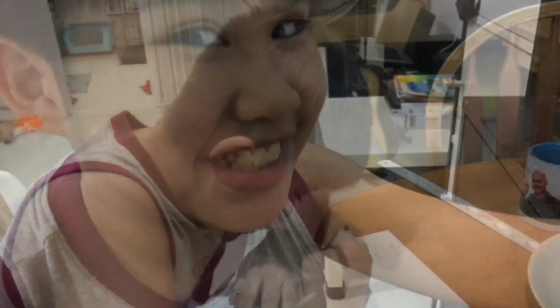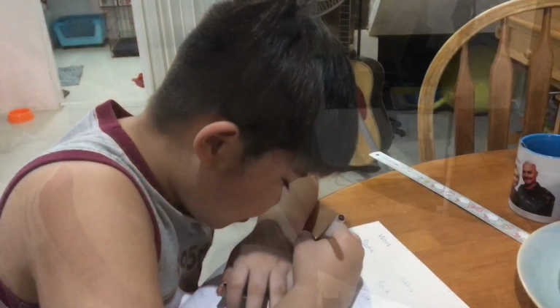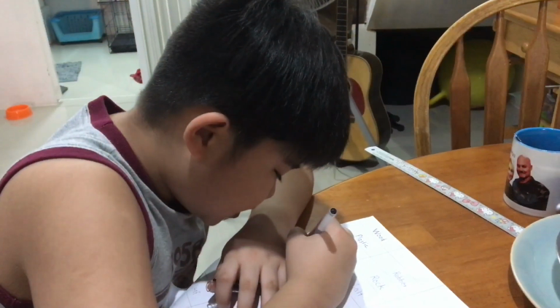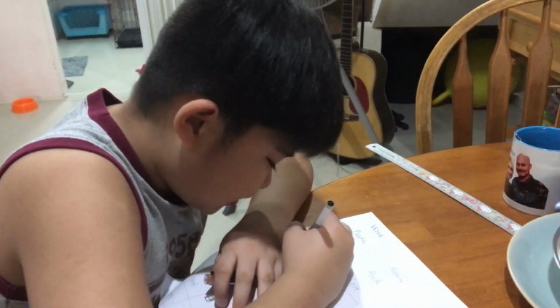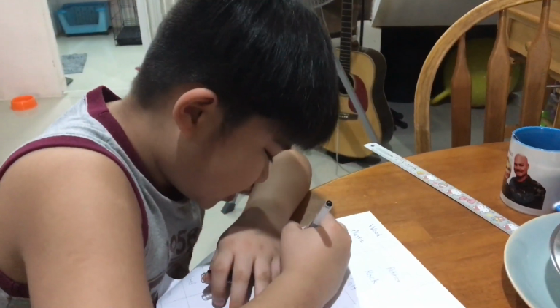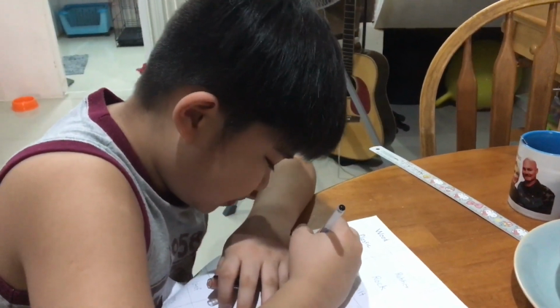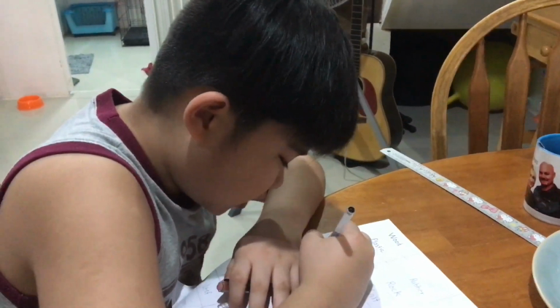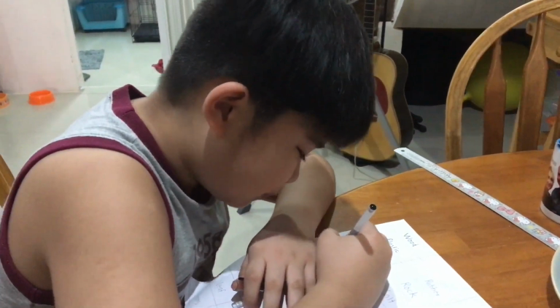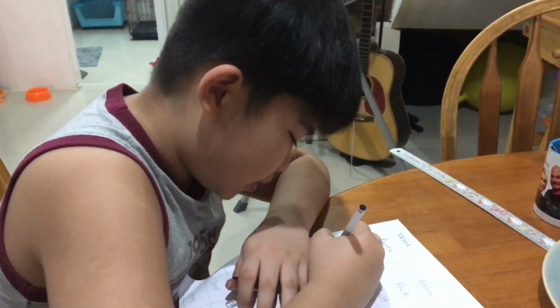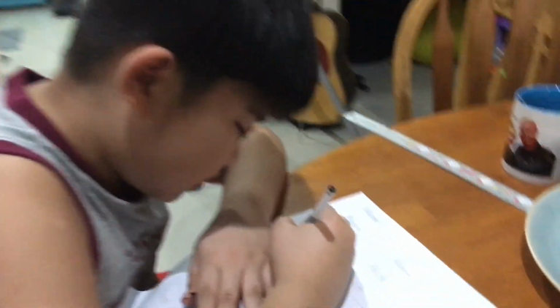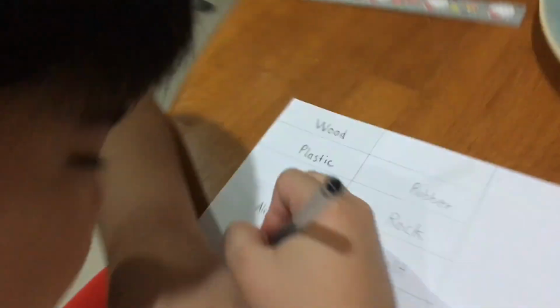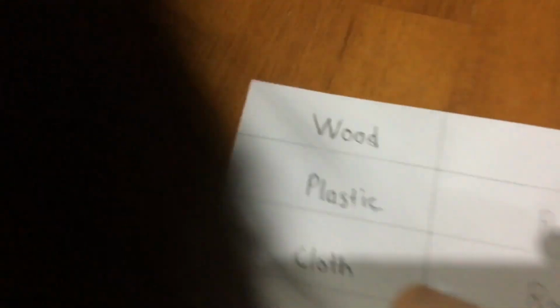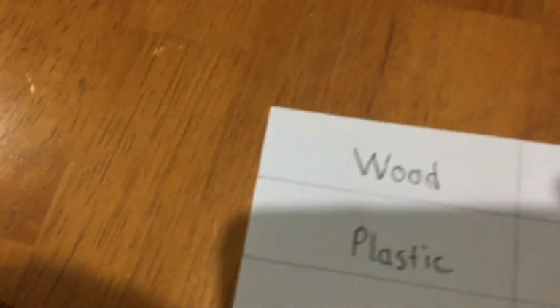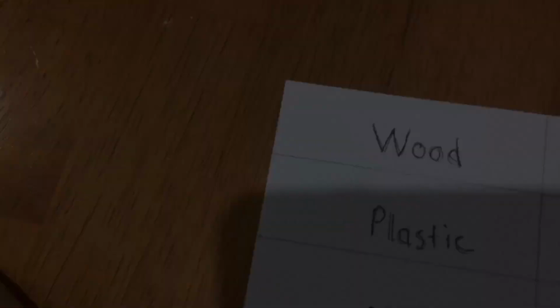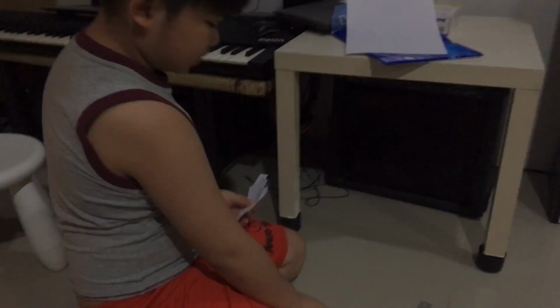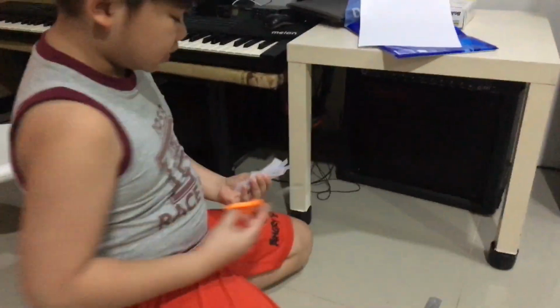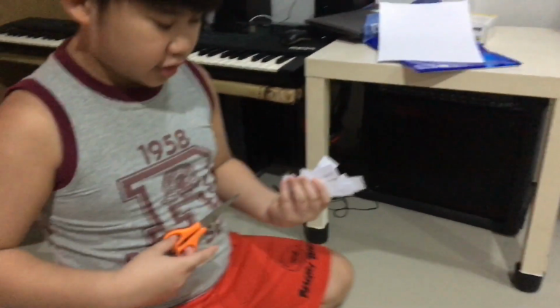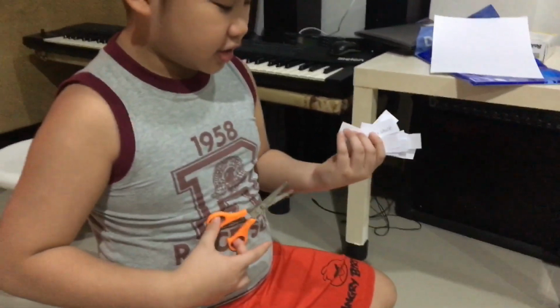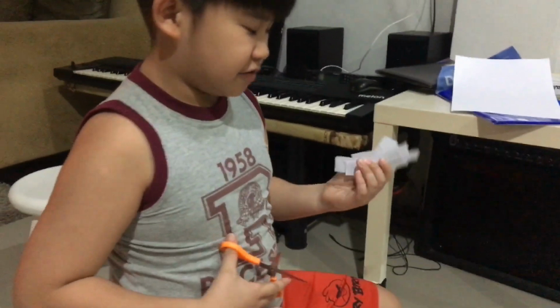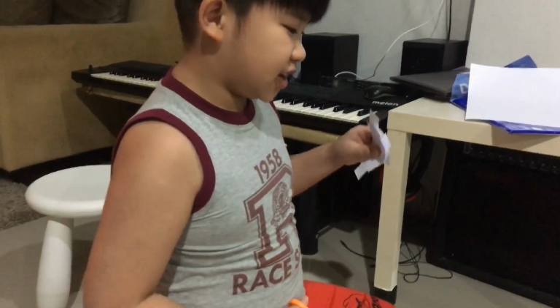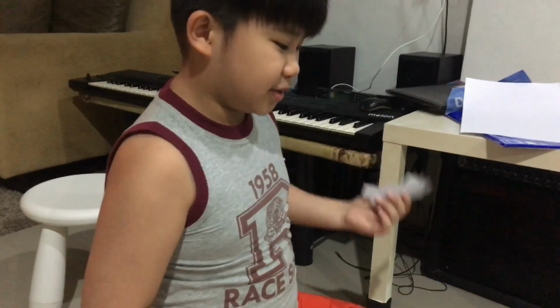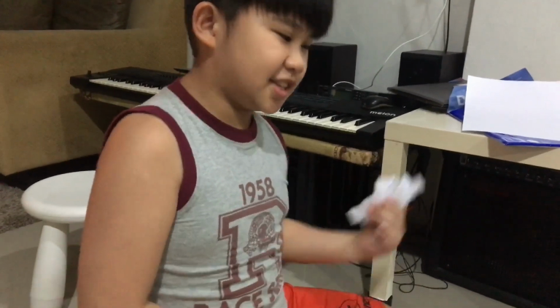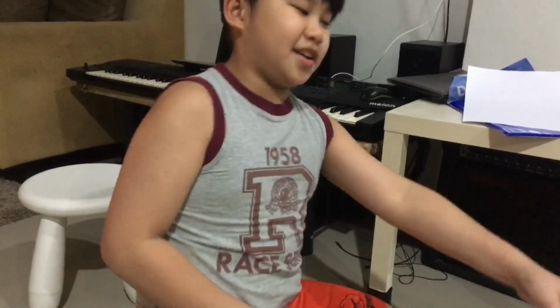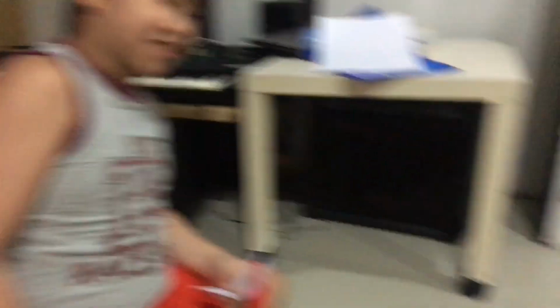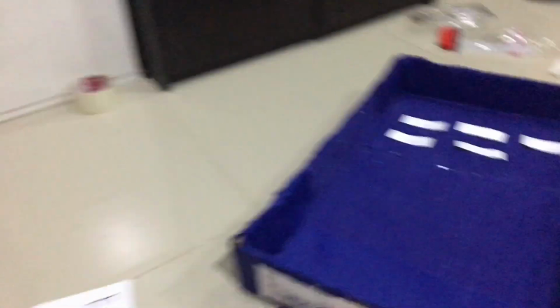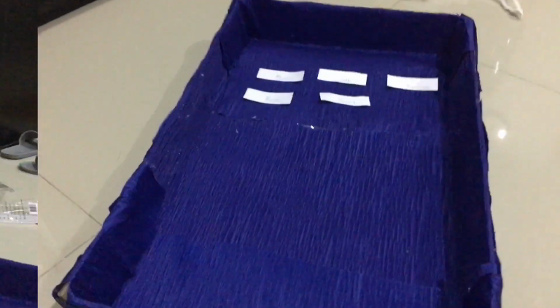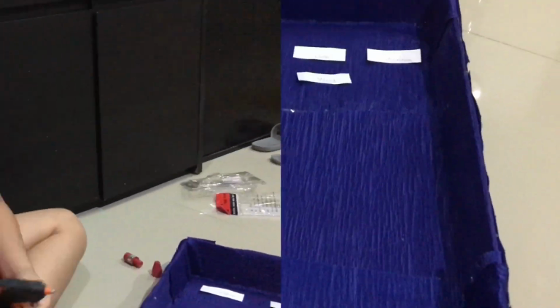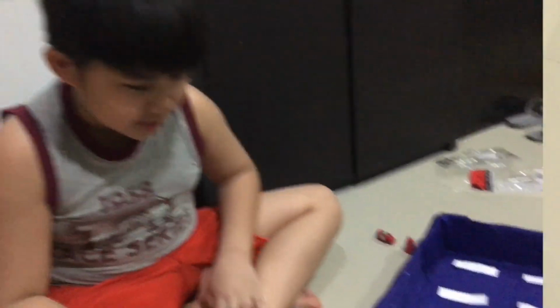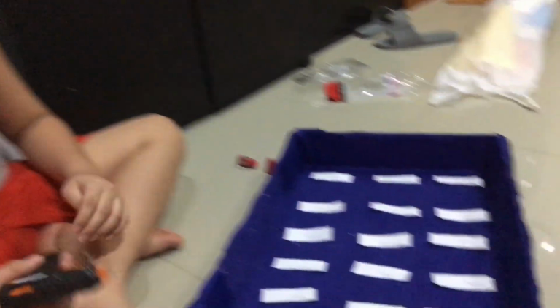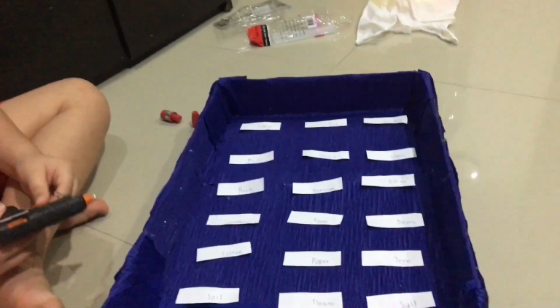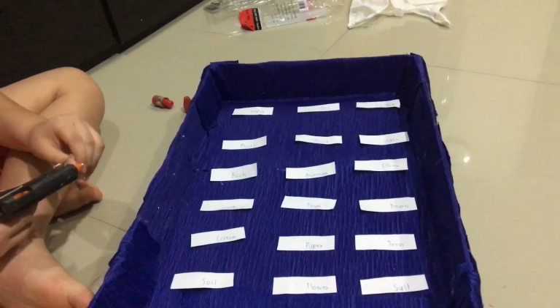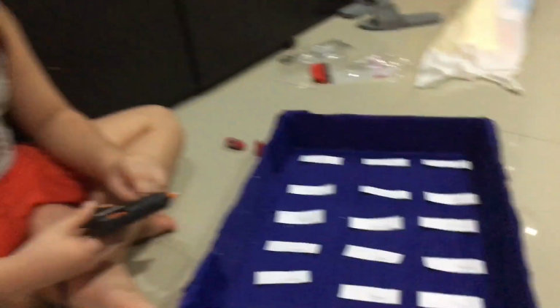Now I'm writing the materials on a piece of paper. So you cut everything and place it in the box. When you're done putting it in the box, you're going to hot glue it.